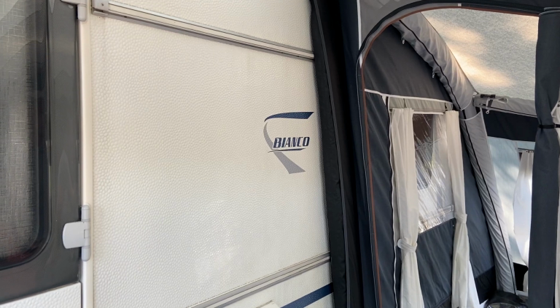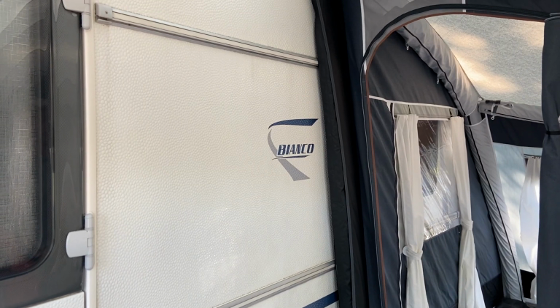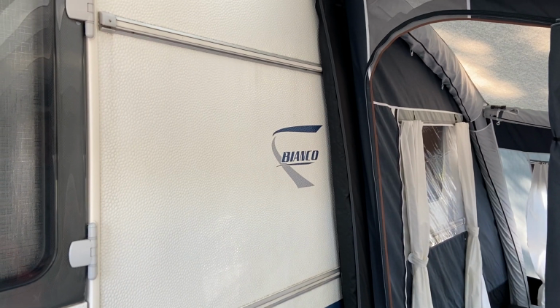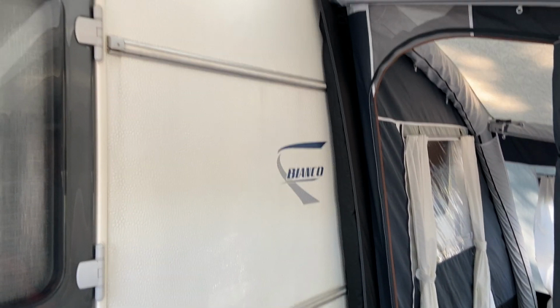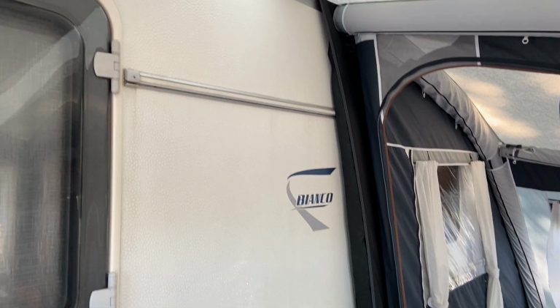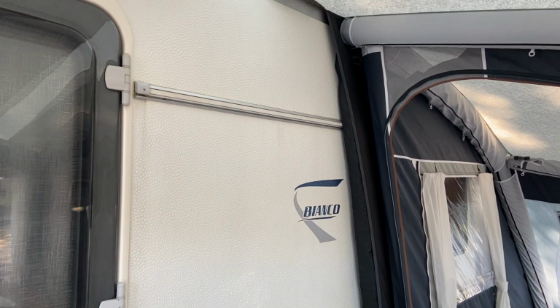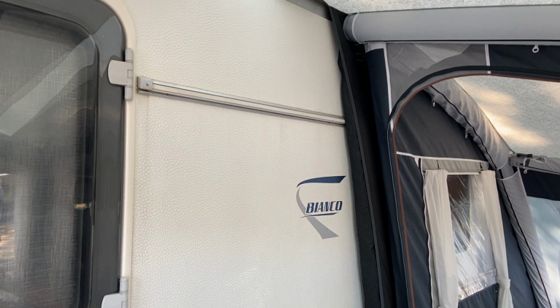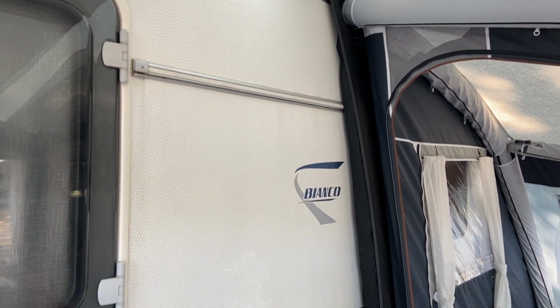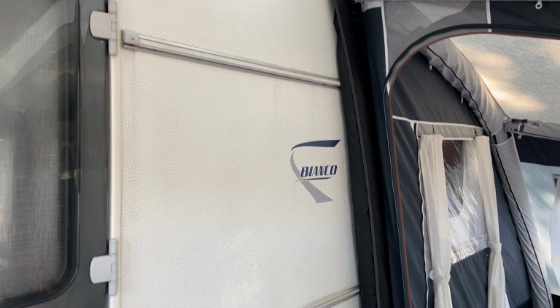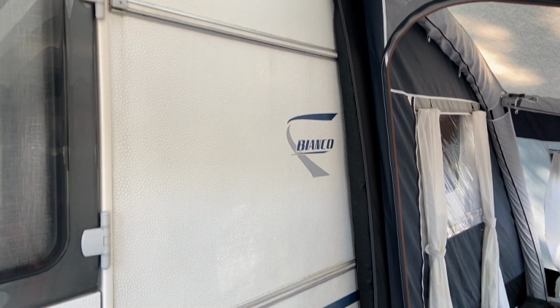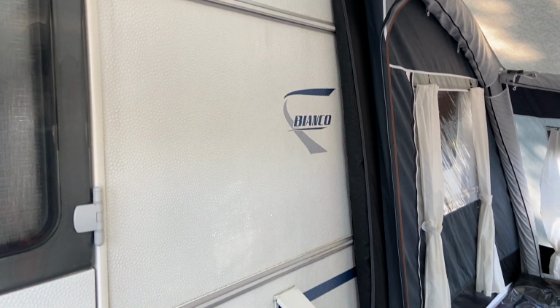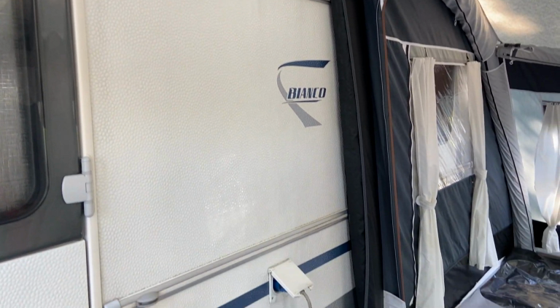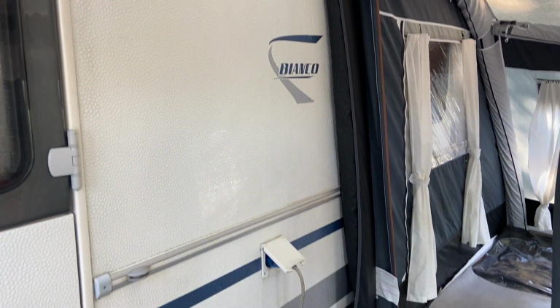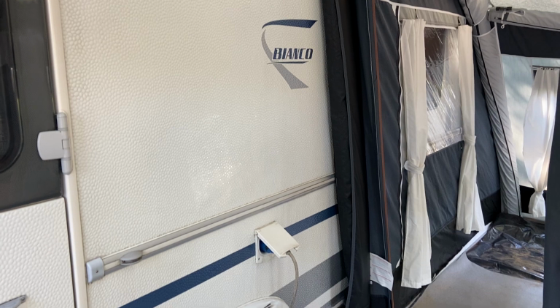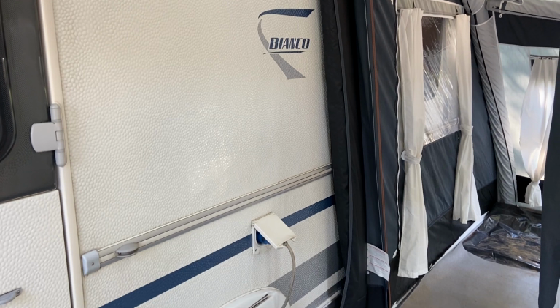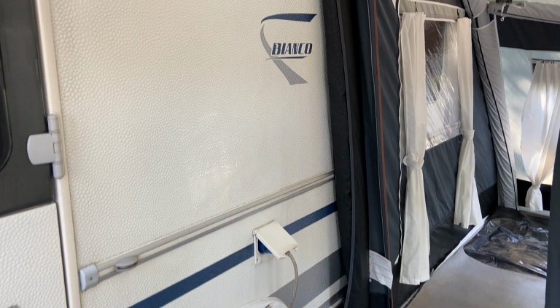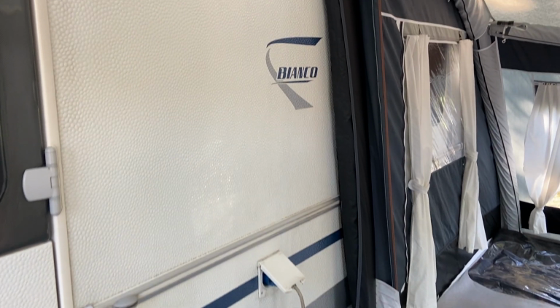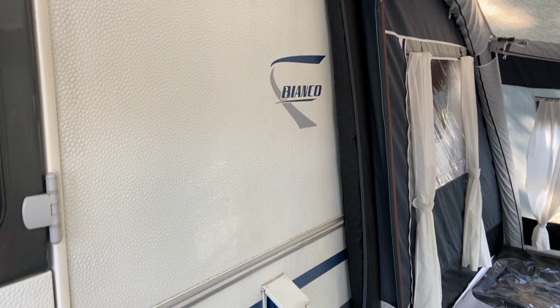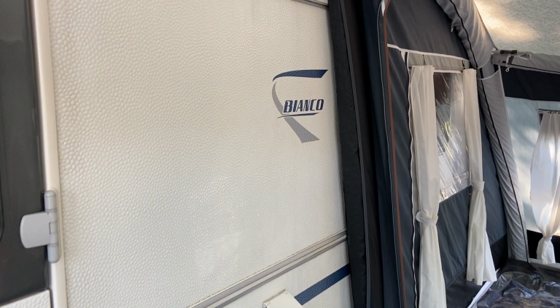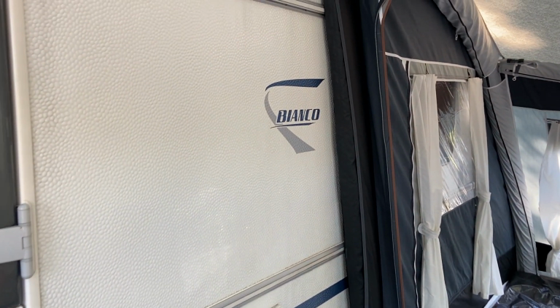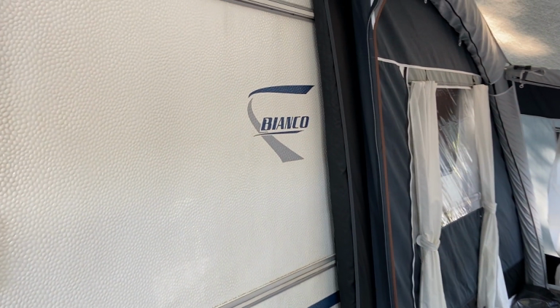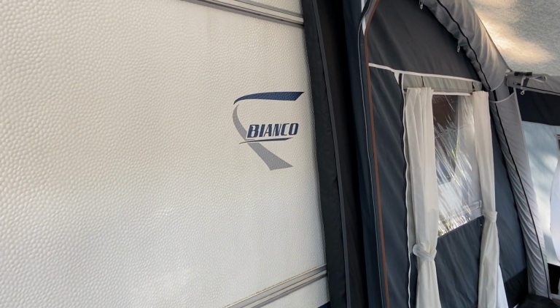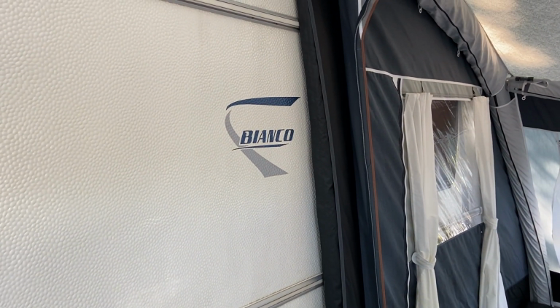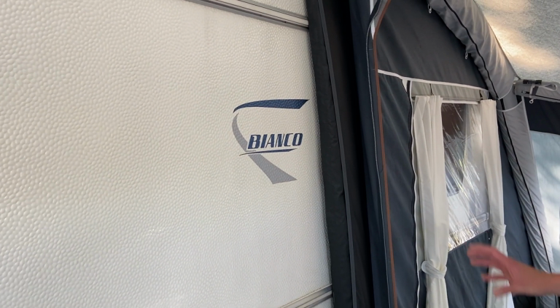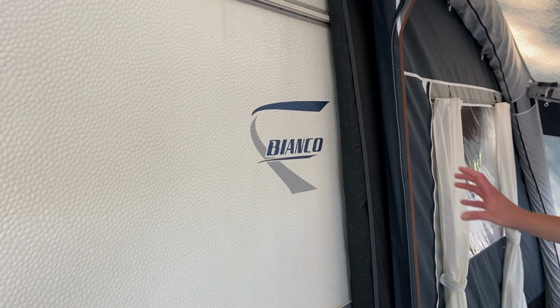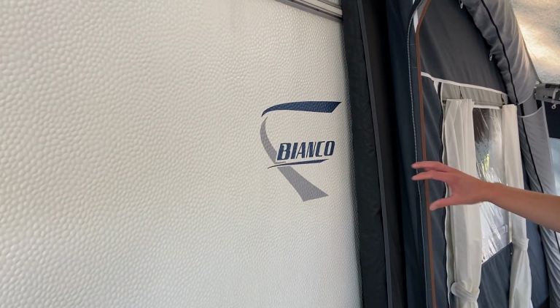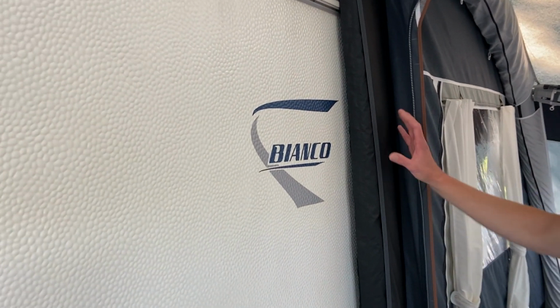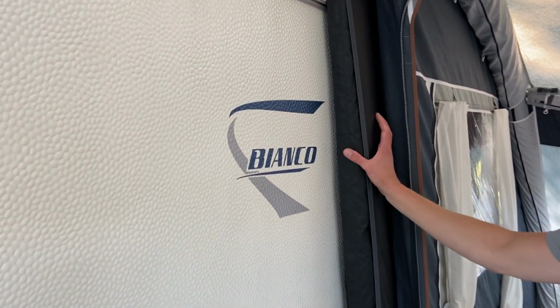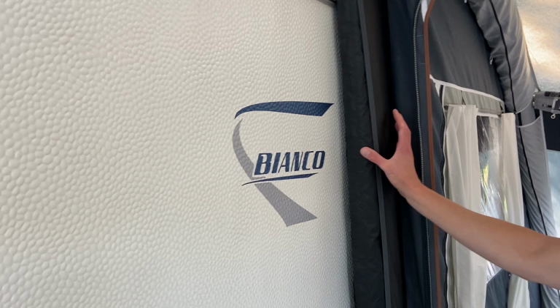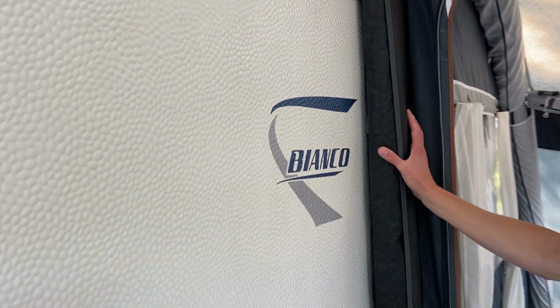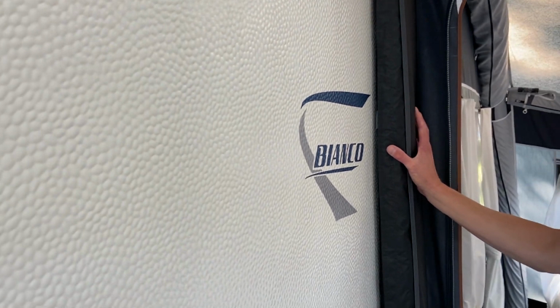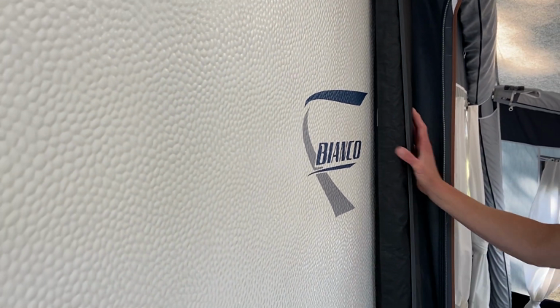On the Cirrus 300 and 400 you have two independent air tubes and they're found at the back of the awning. These are here to create the seal against your caravan.